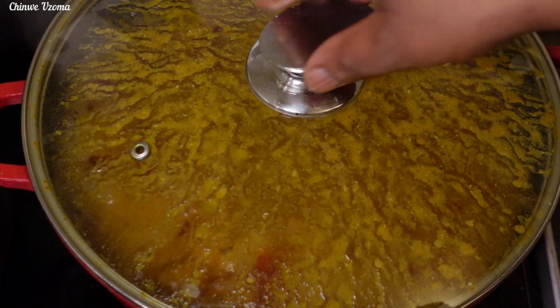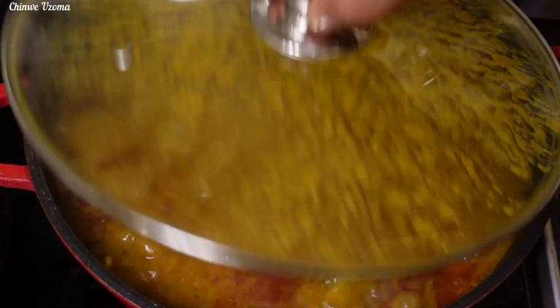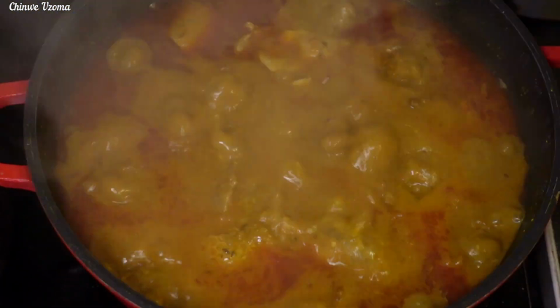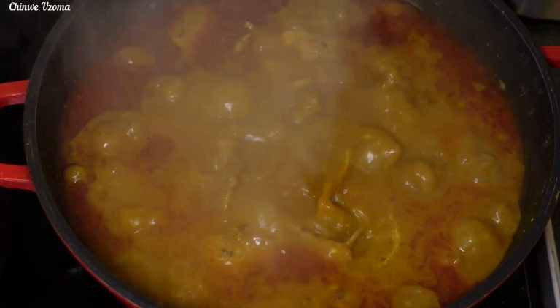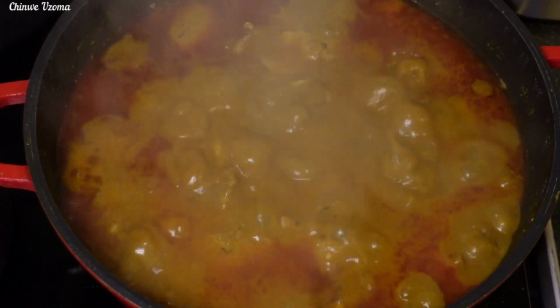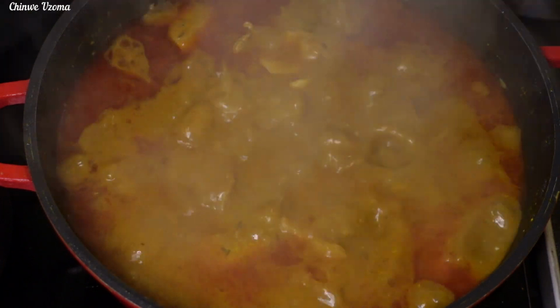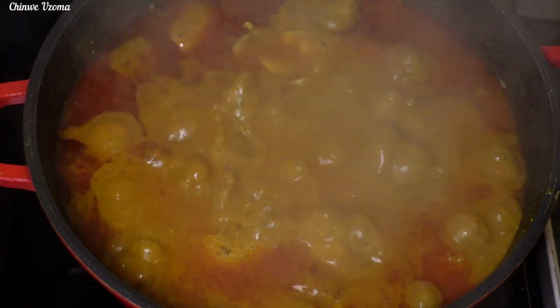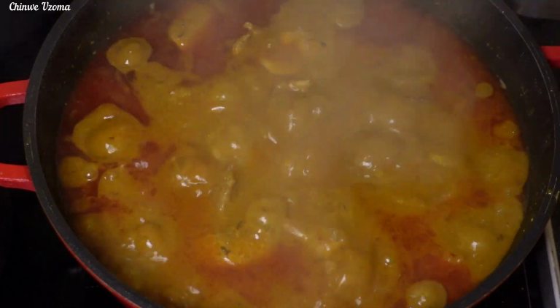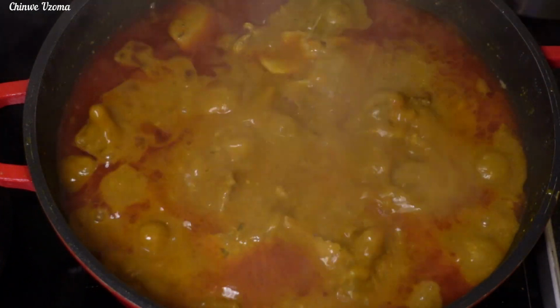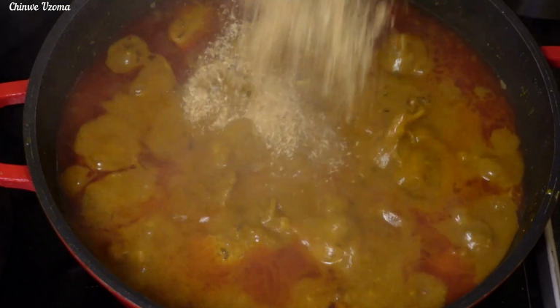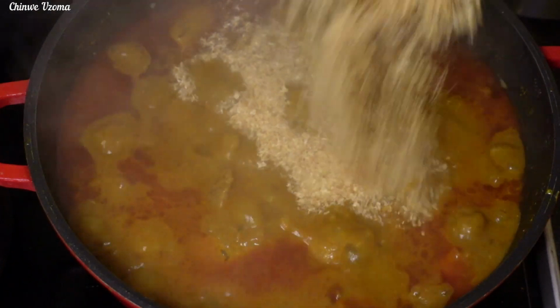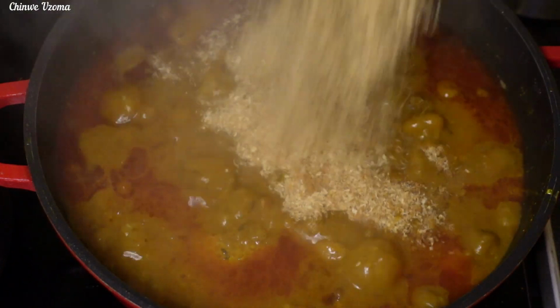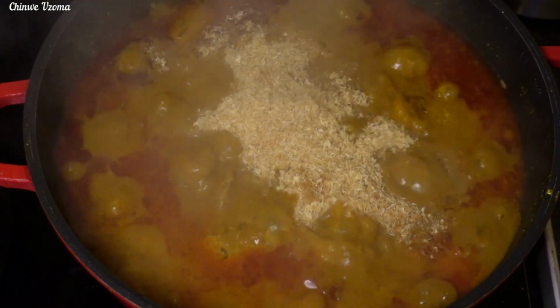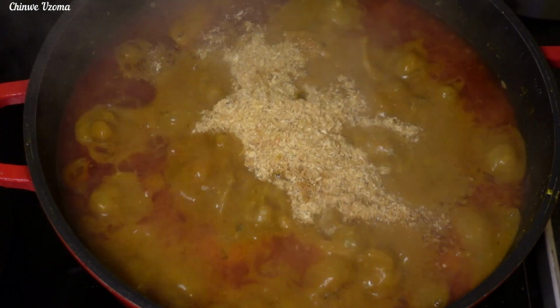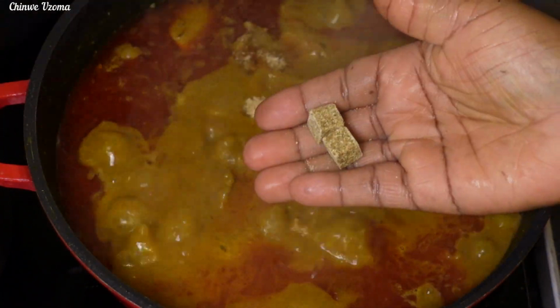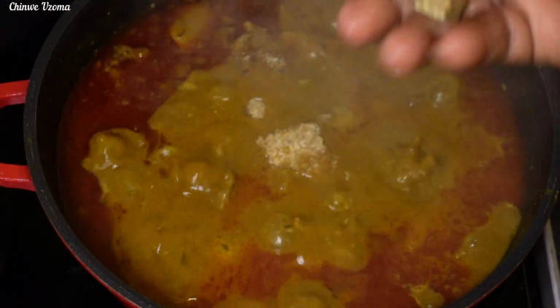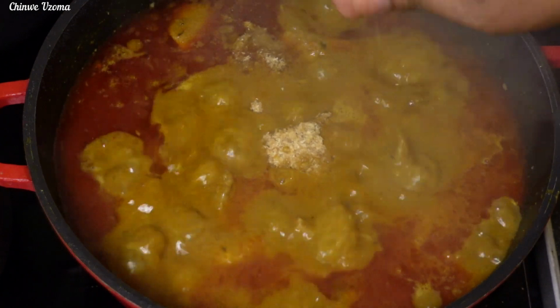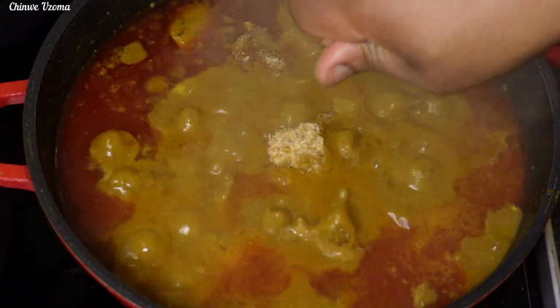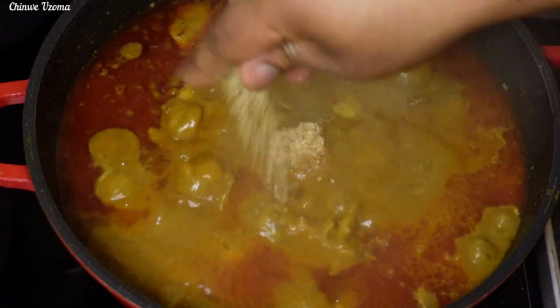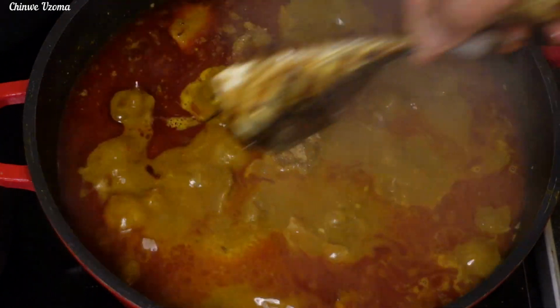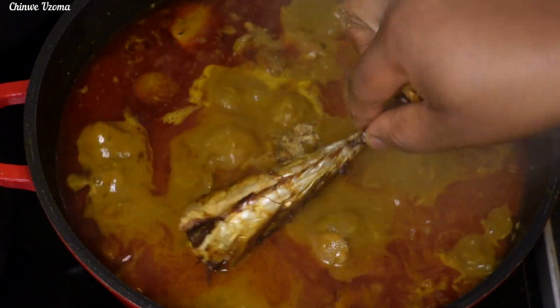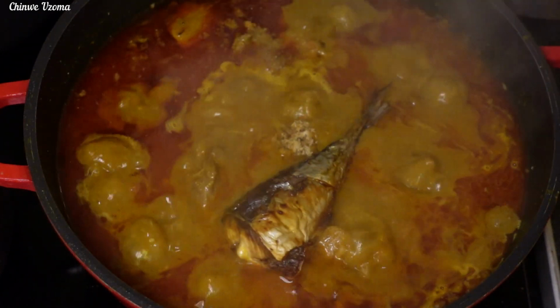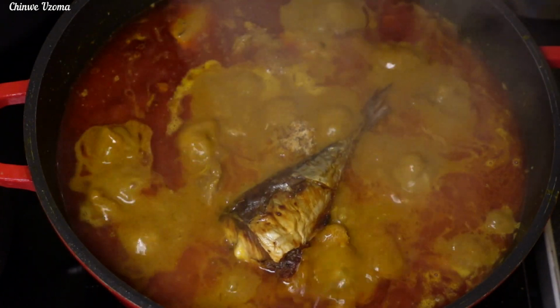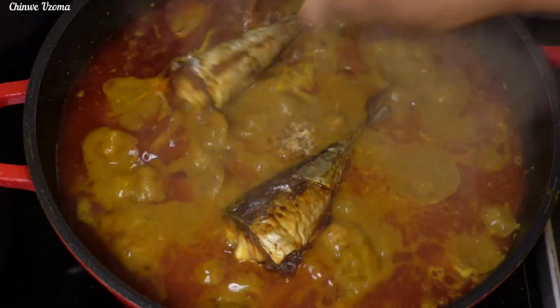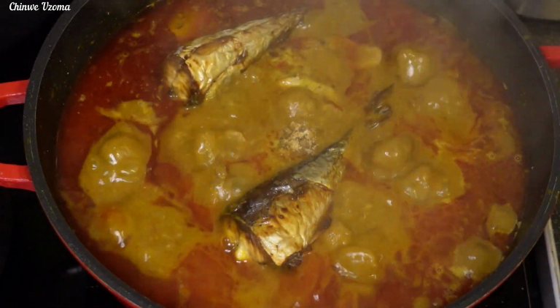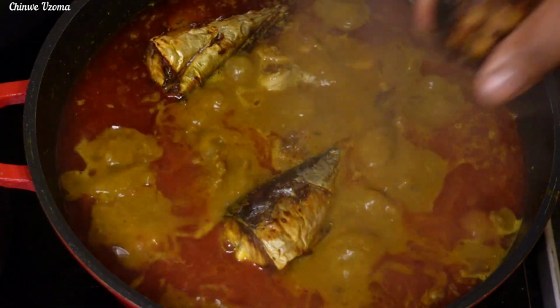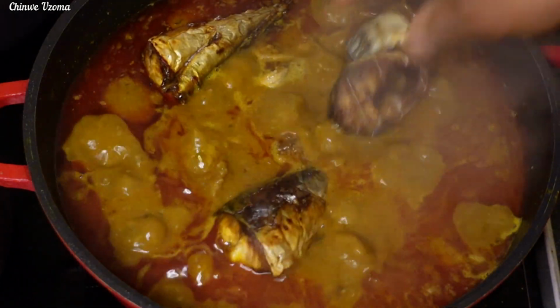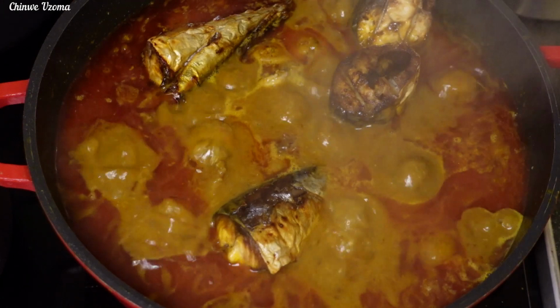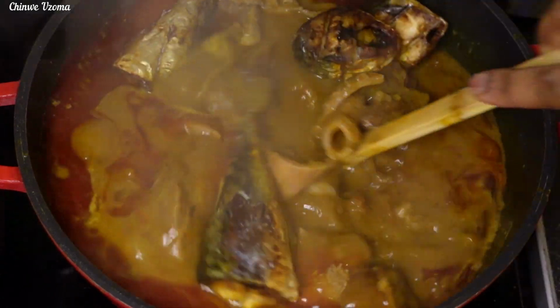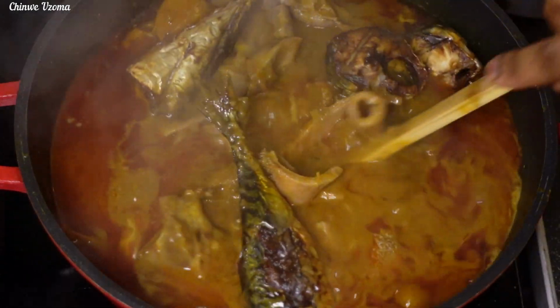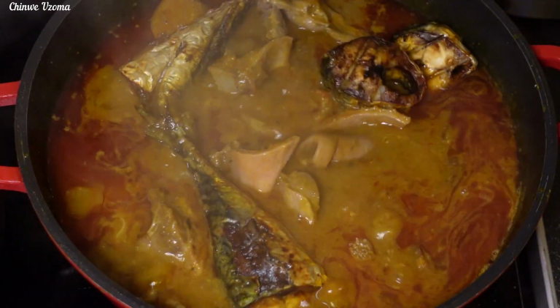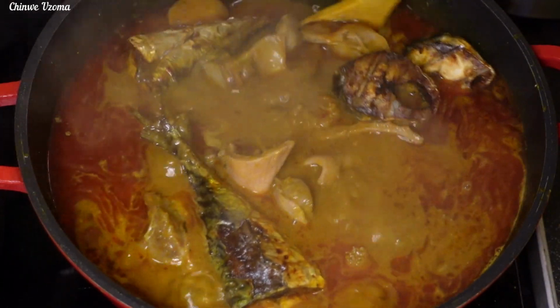The stew has been cooking for 7 to 8 minutes. Next, I will go in with my ground crayfish, seasoning cubes, and my roasted mackerel. Mix thoroughly and allow it to cook for another 5 minutes.